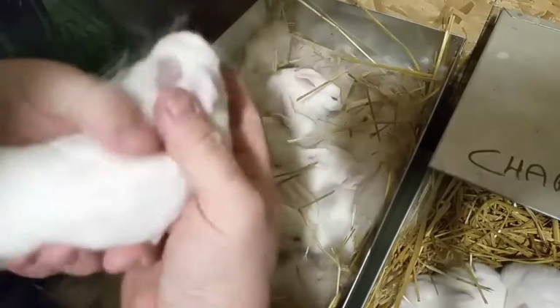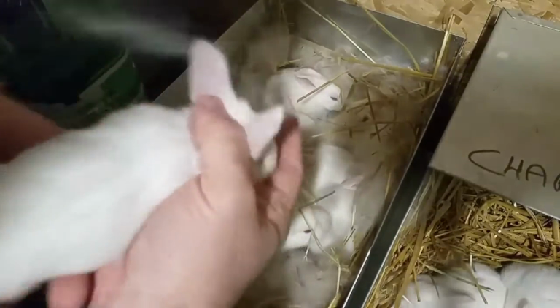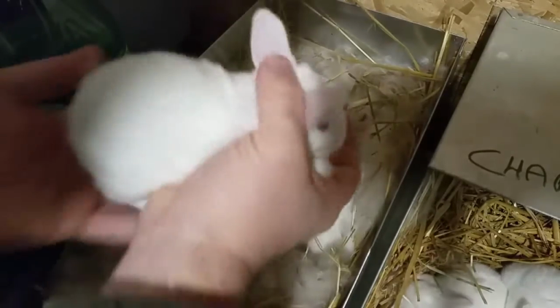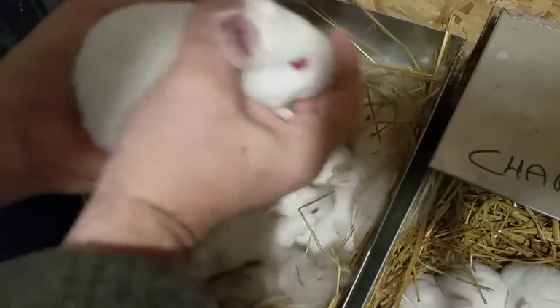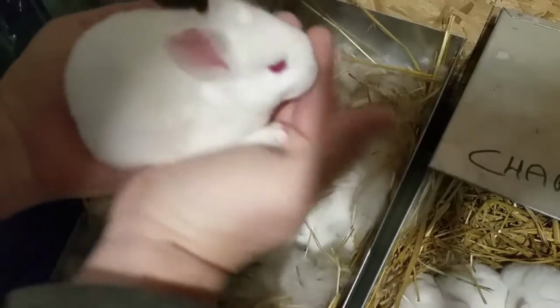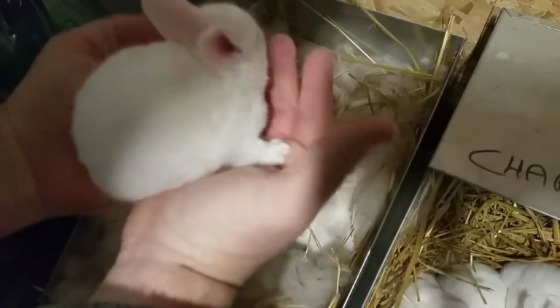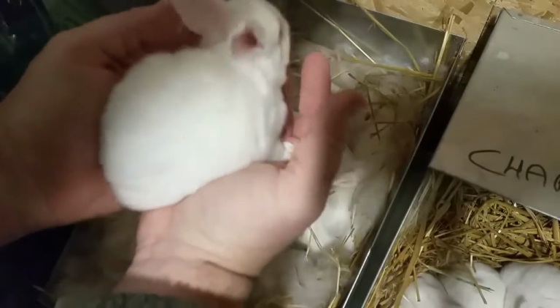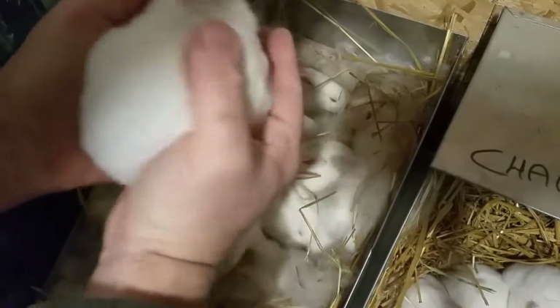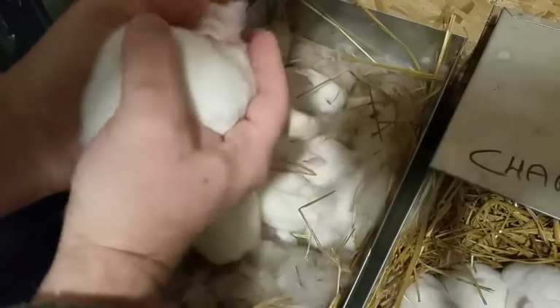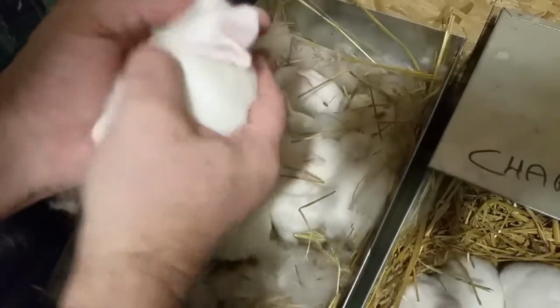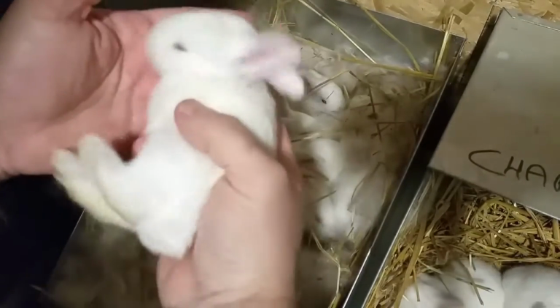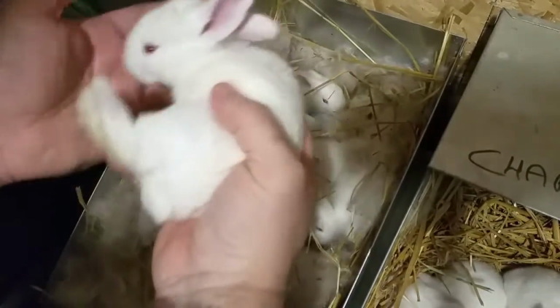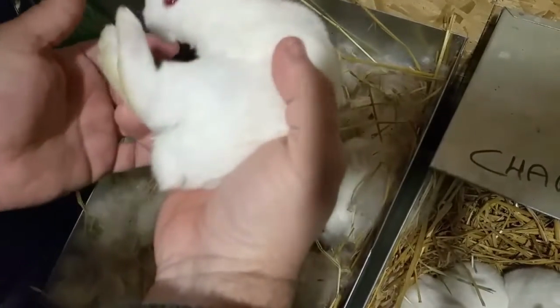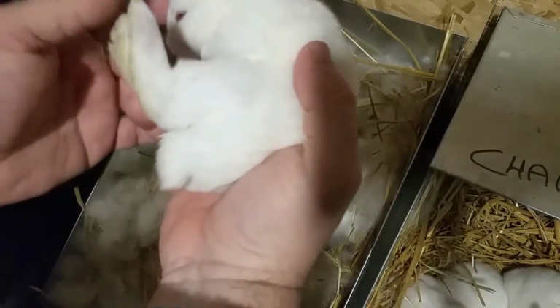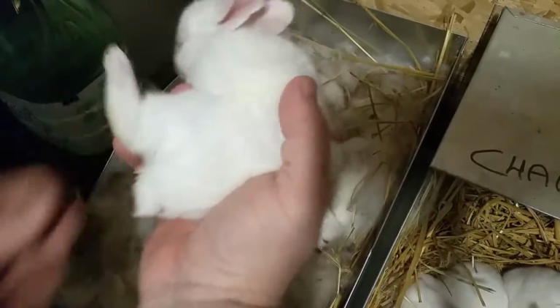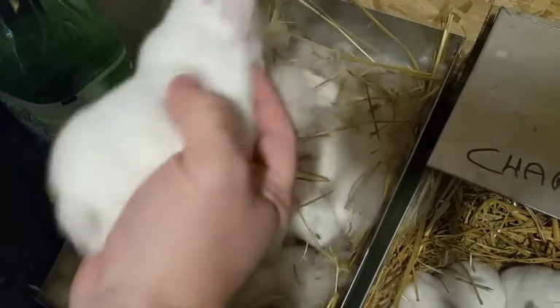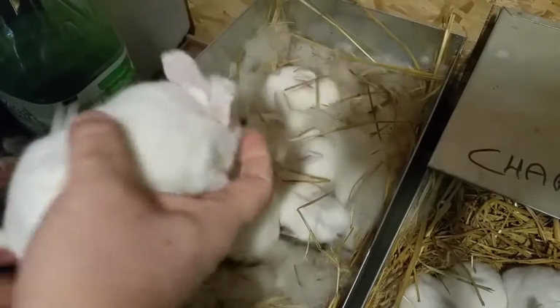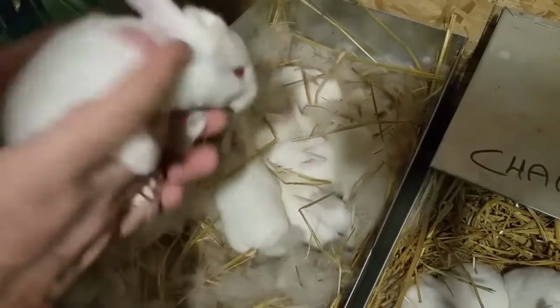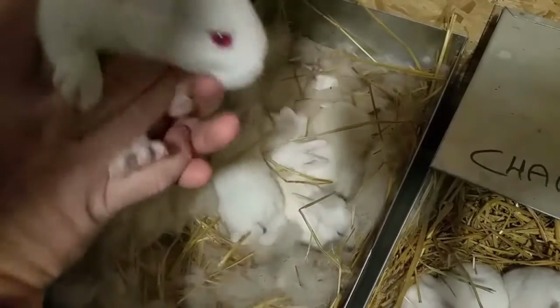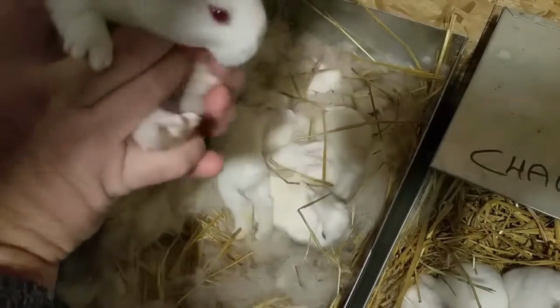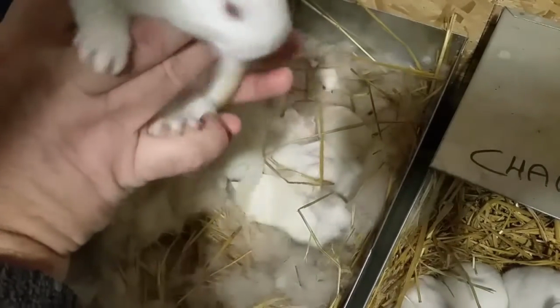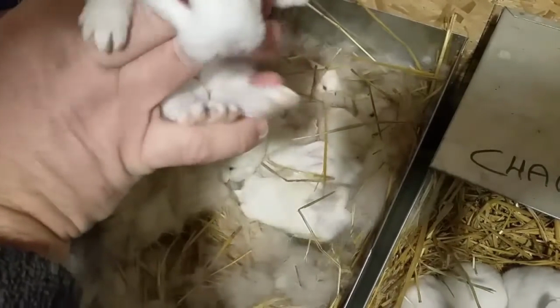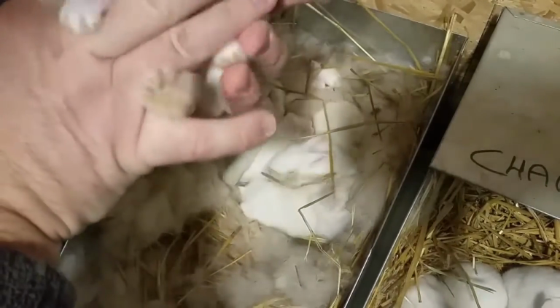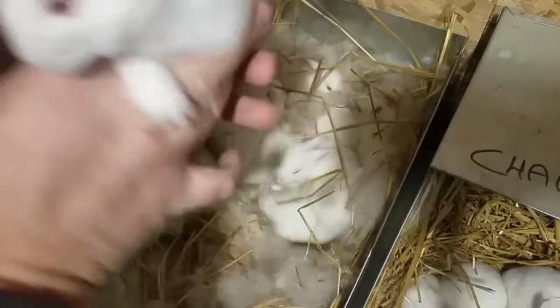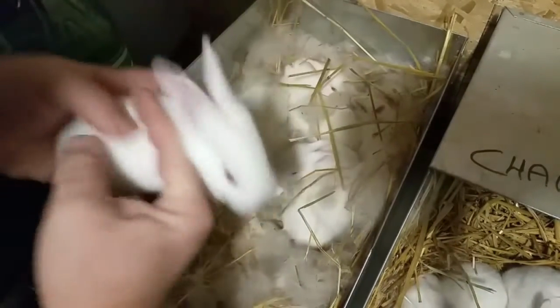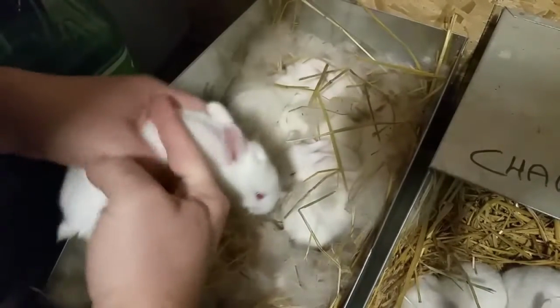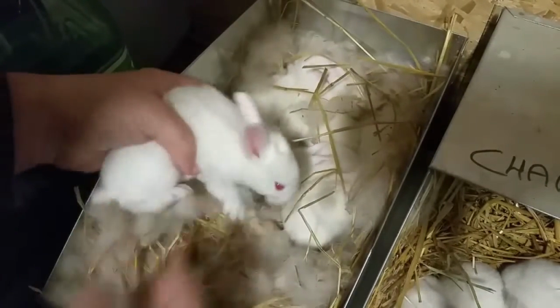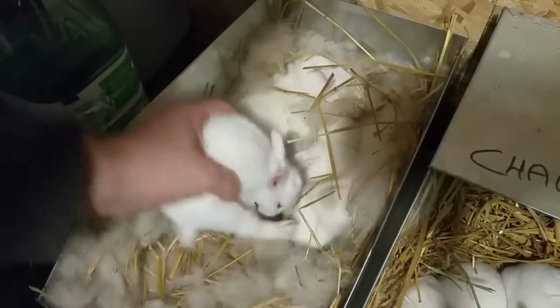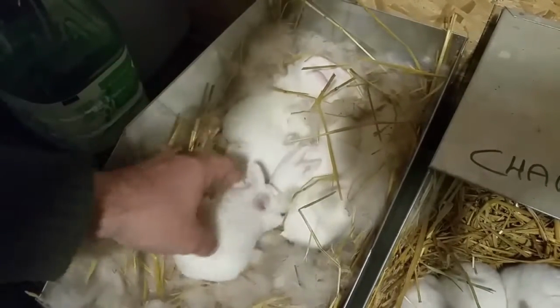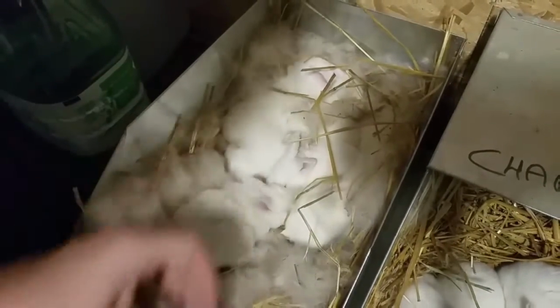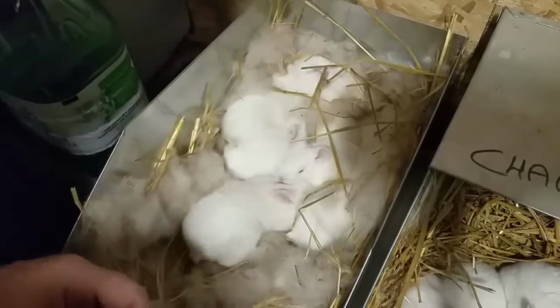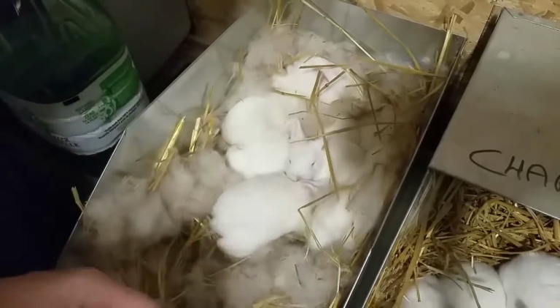But they're a good size. Two weeks old — a little less. They were born on the 29th, so about two weeks old.